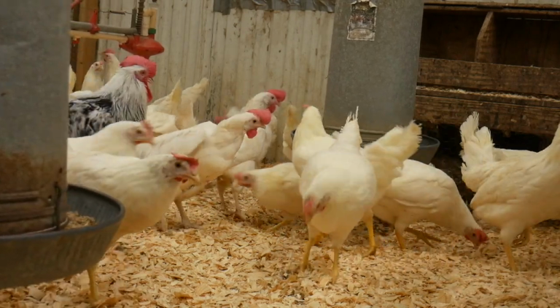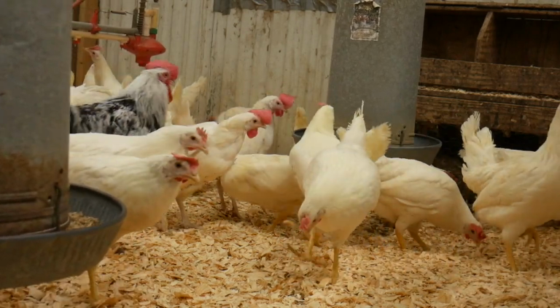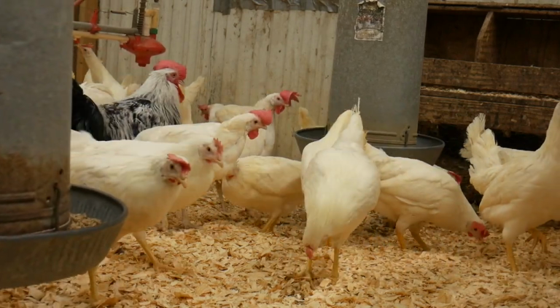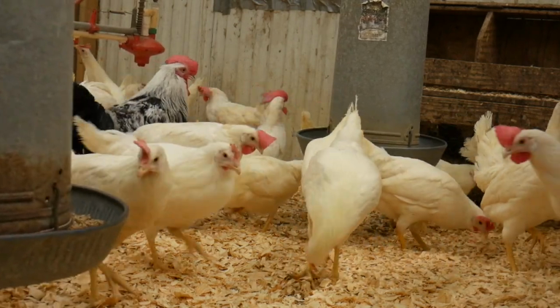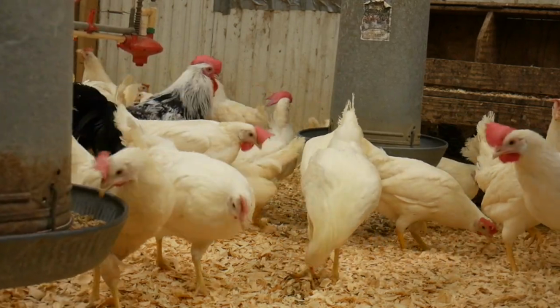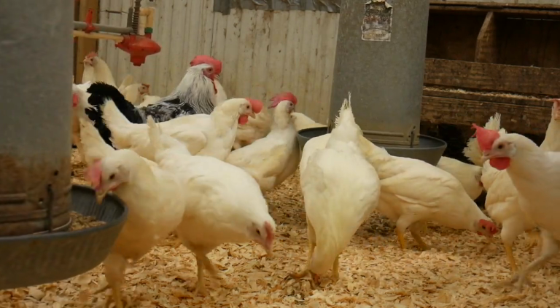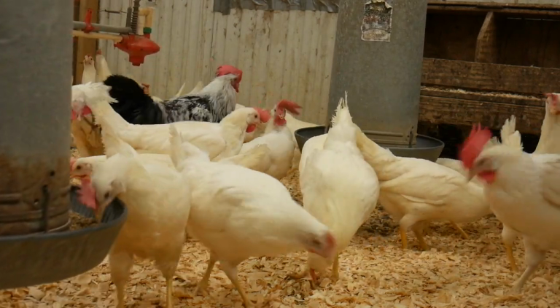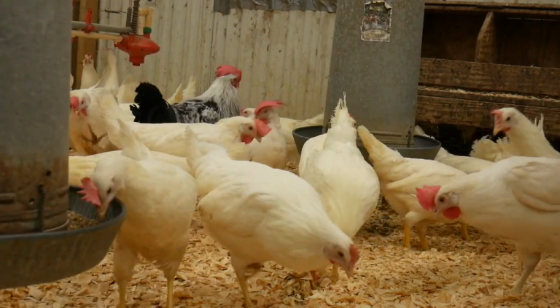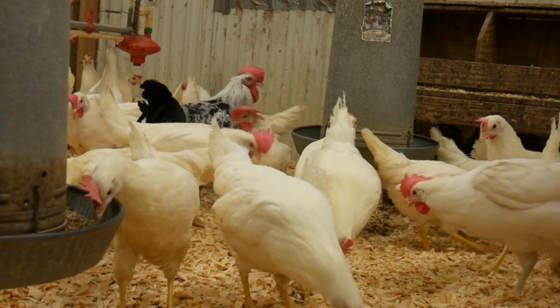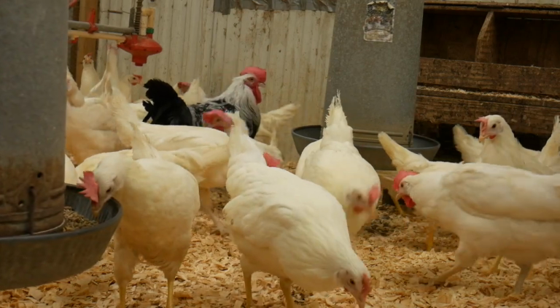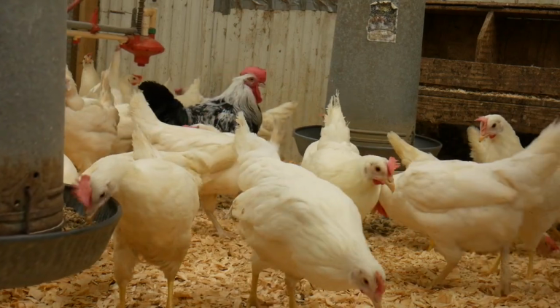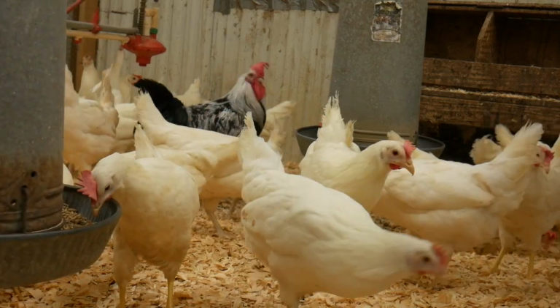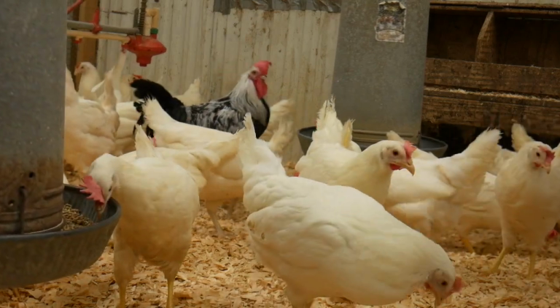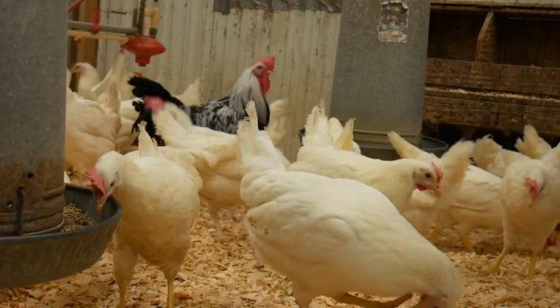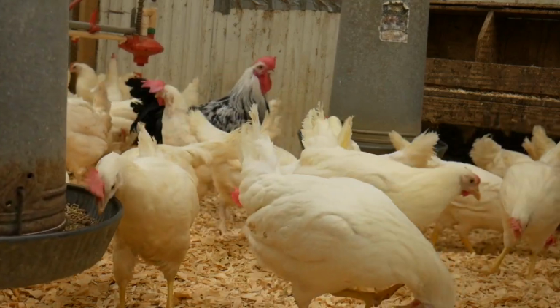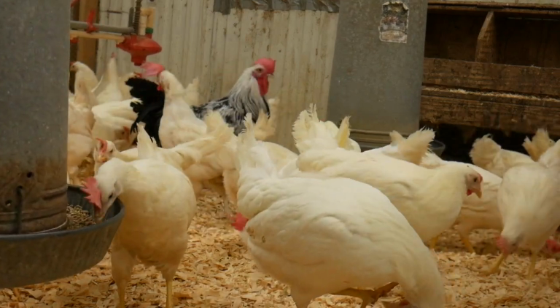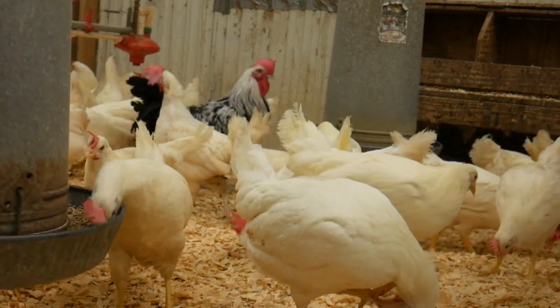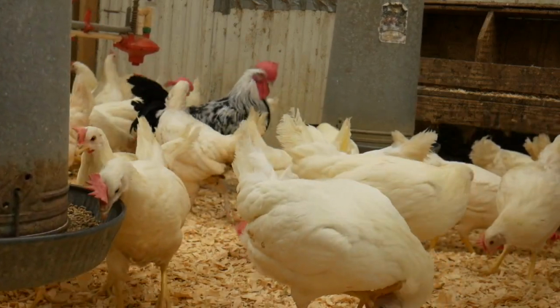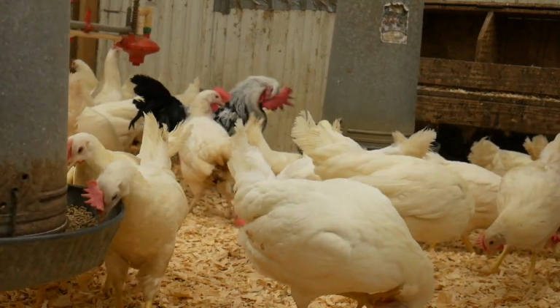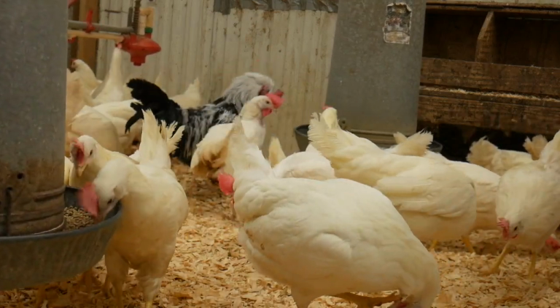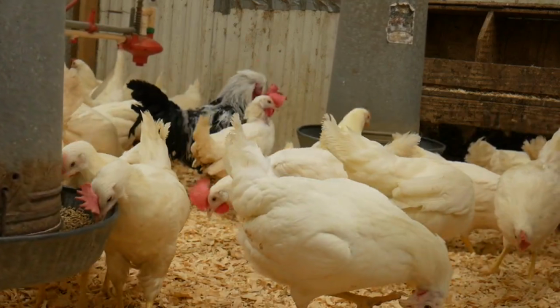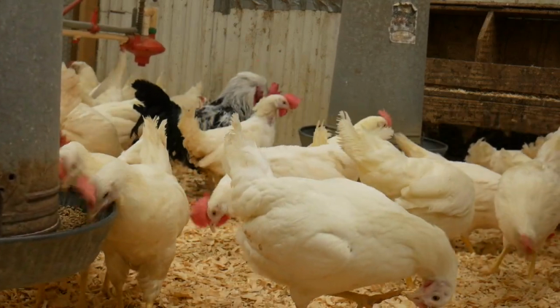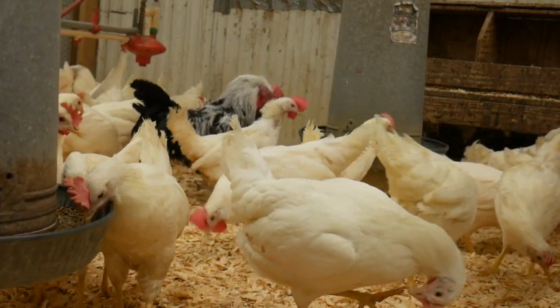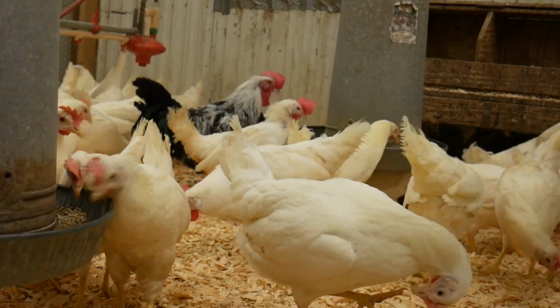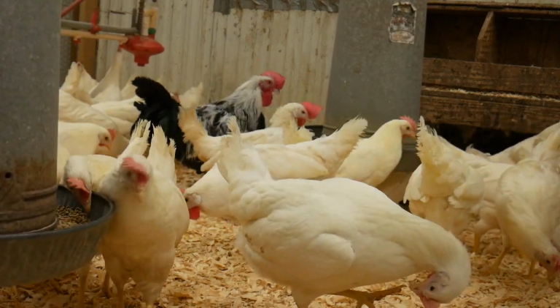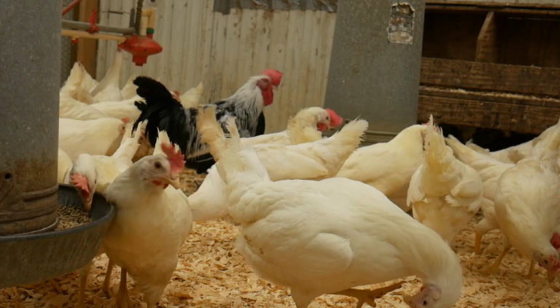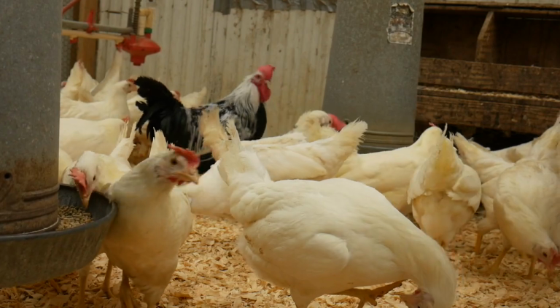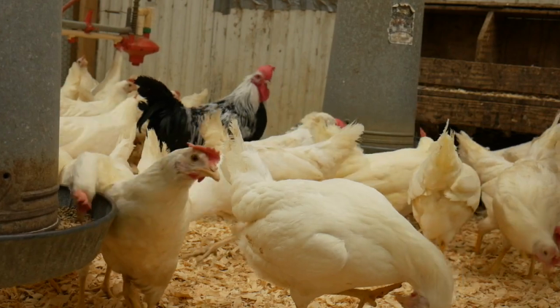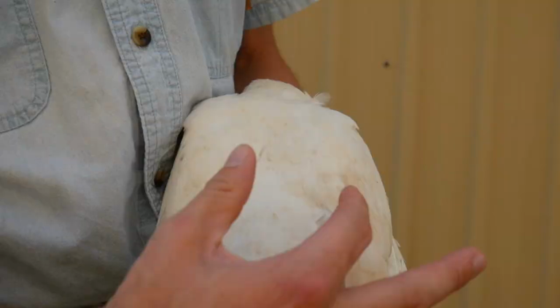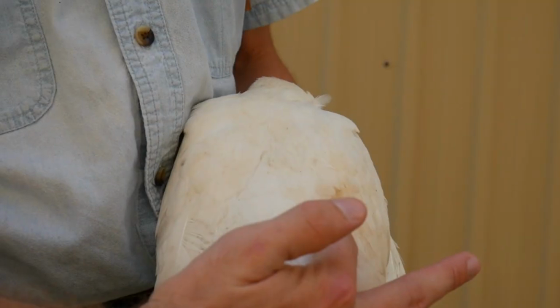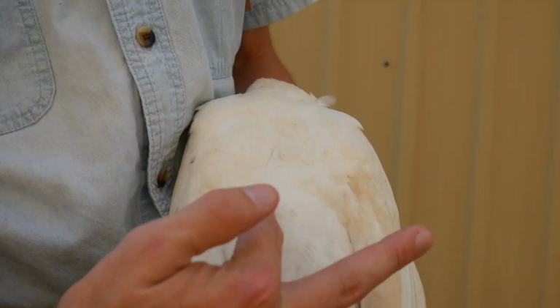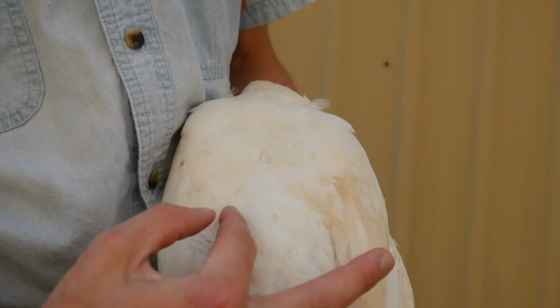So, if you buy white eggs in the store, the birds that laid those eggs had at least a little leghorn genetics in them. So why is this?